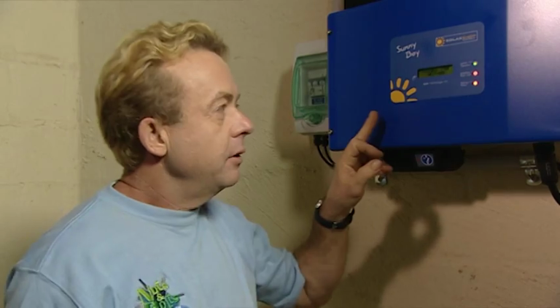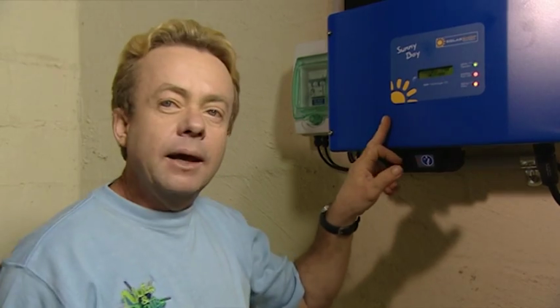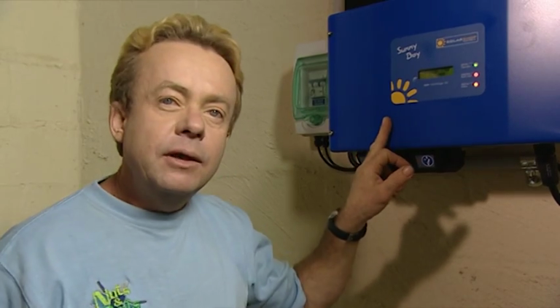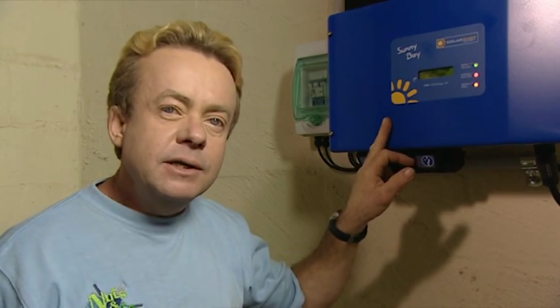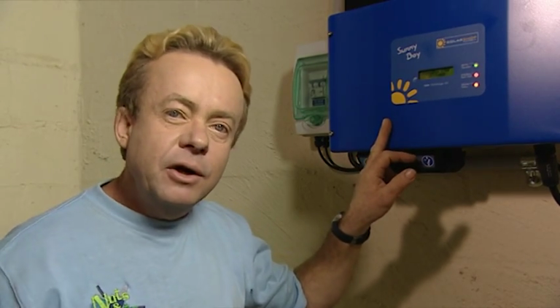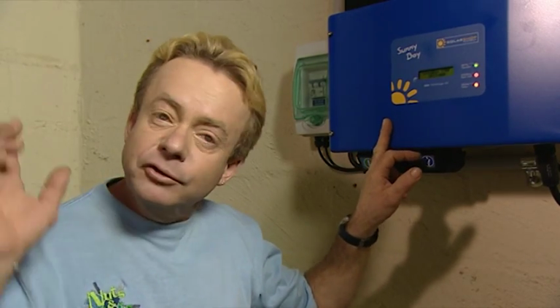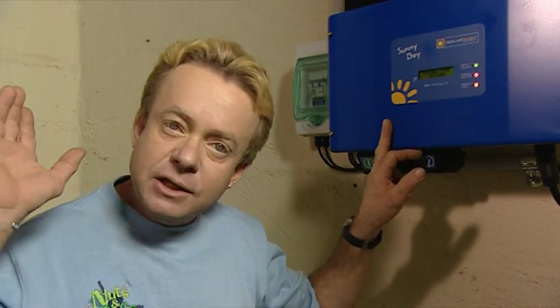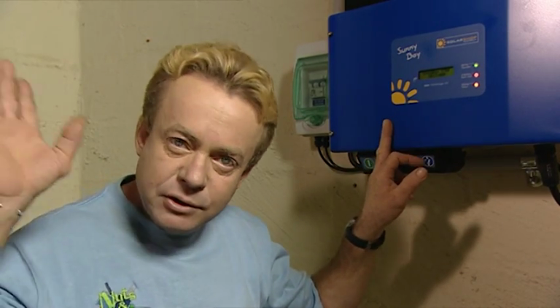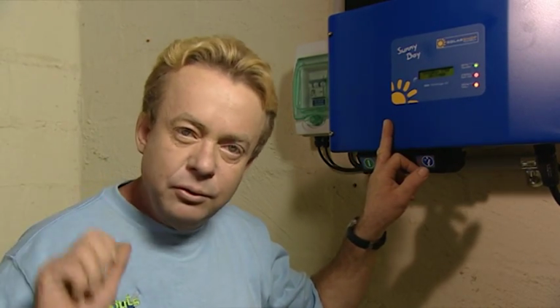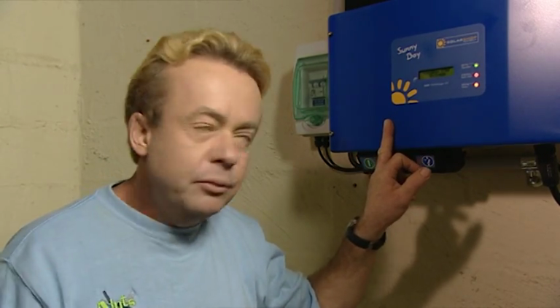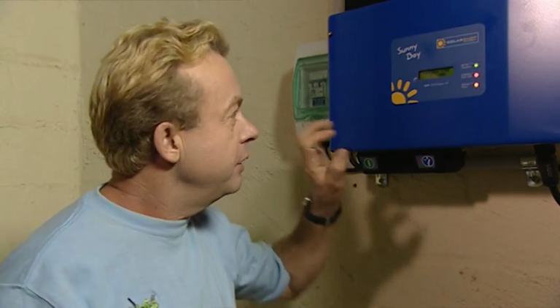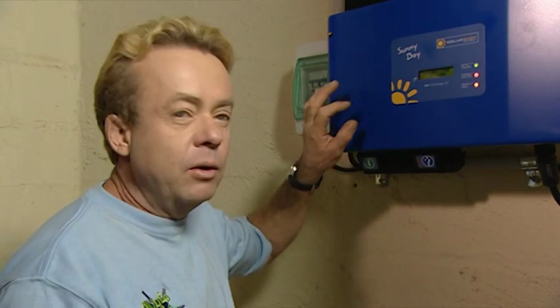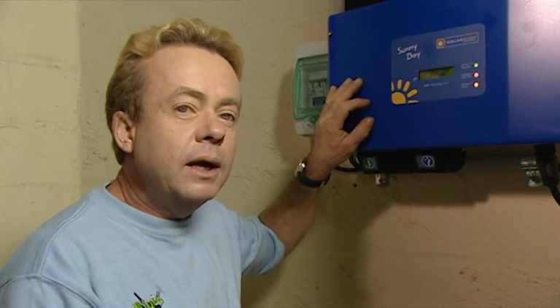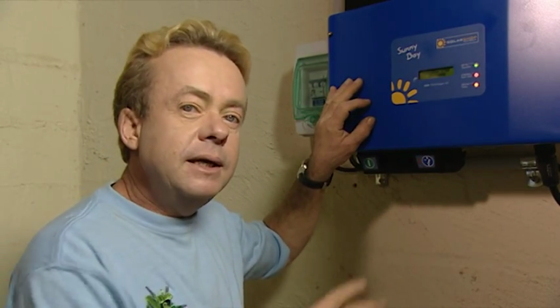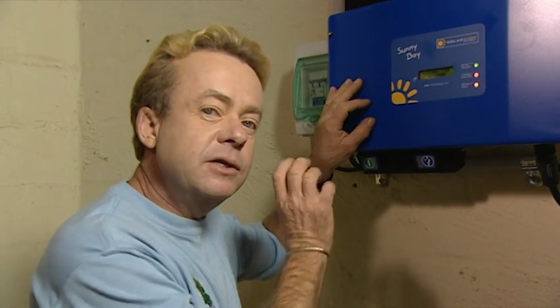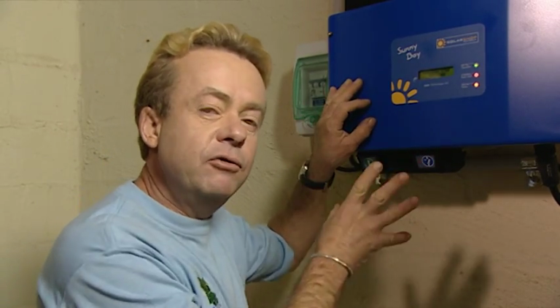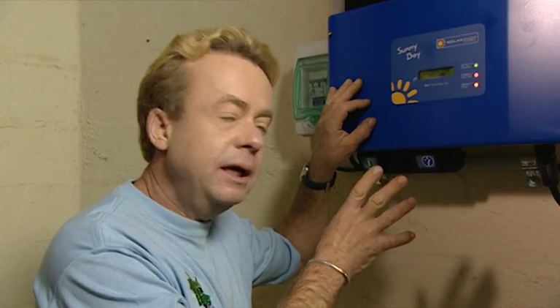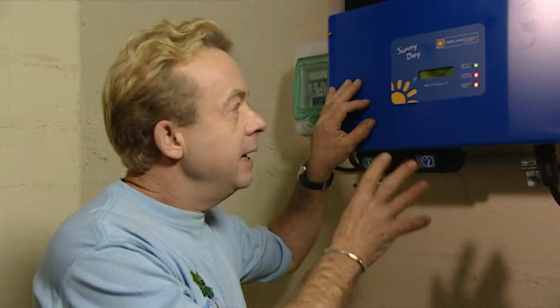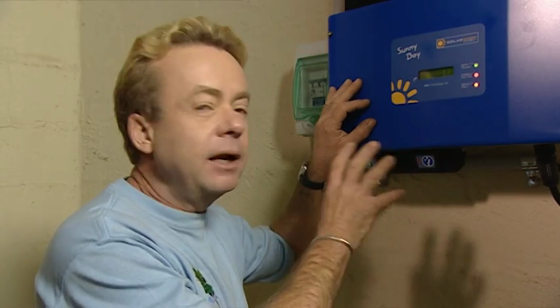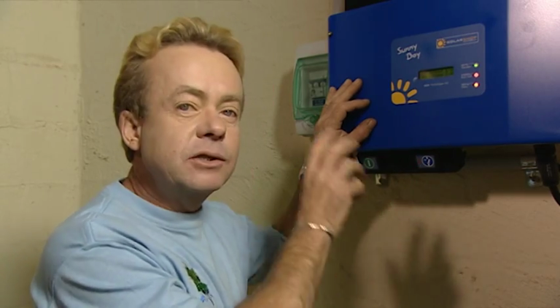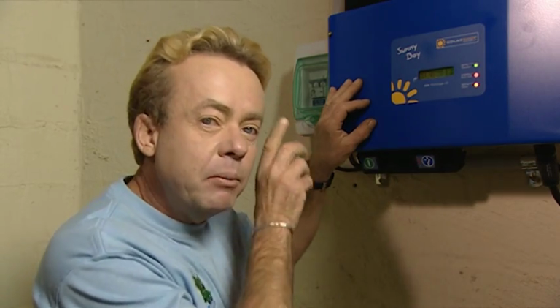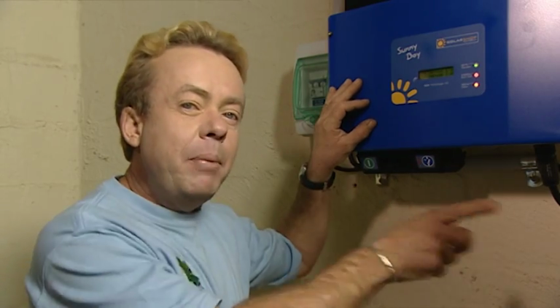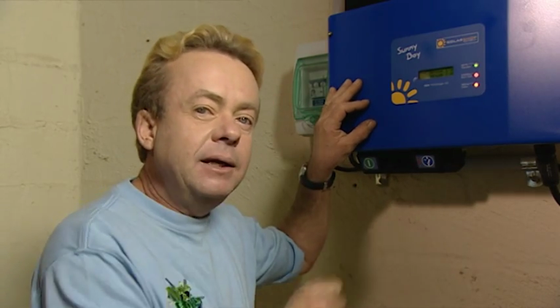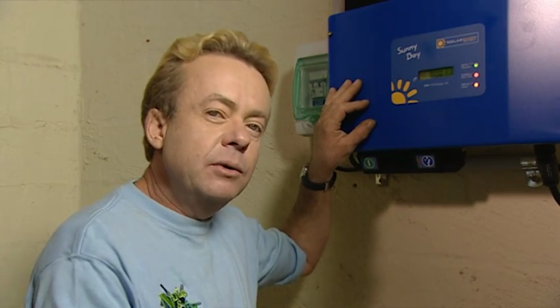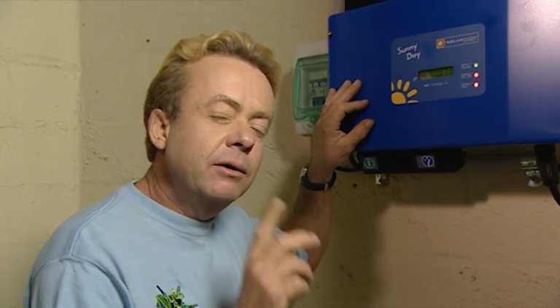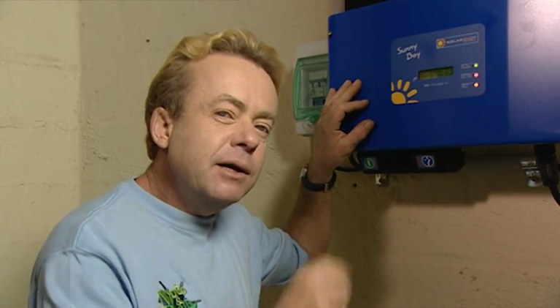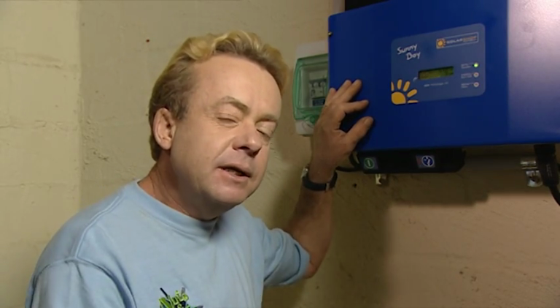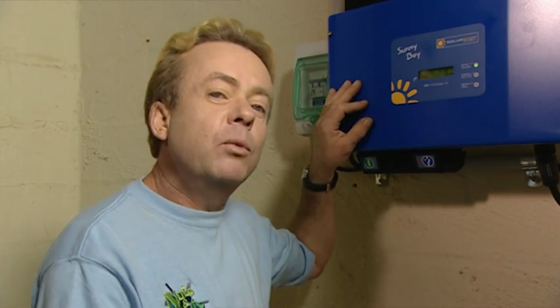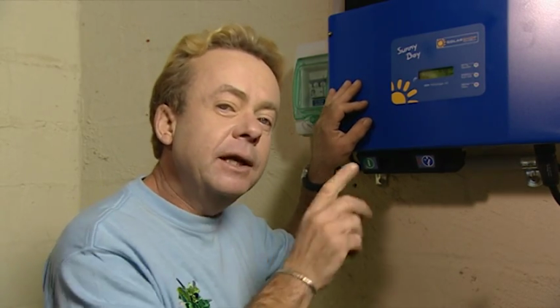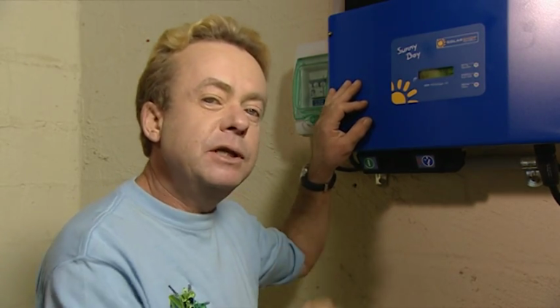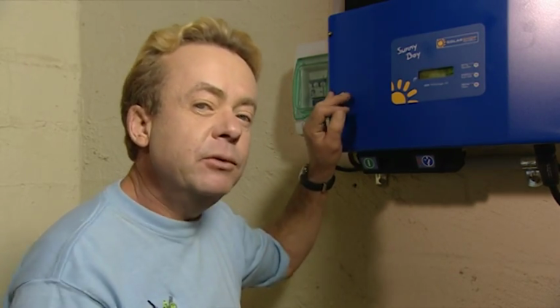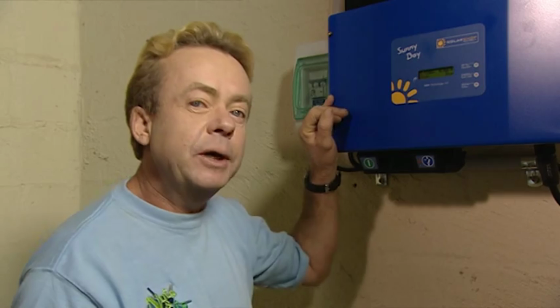Okay, there it is. The photovoltaics are installed on the roof. They're wired into here — this is the inverter. That allows us to pump it back into the grid. Let's go and see what the electricity meter is doing.